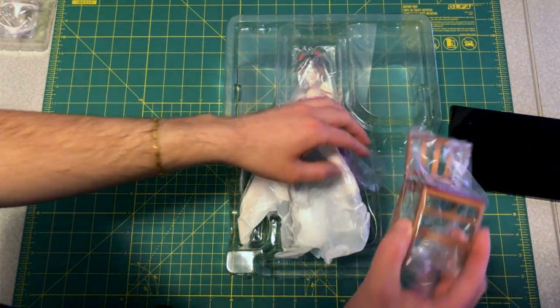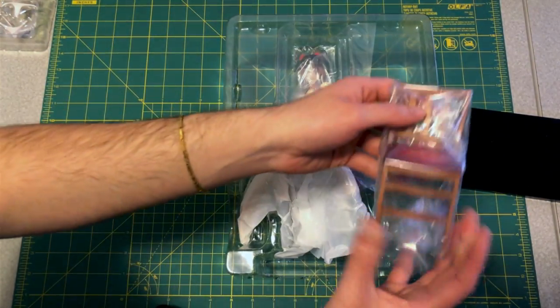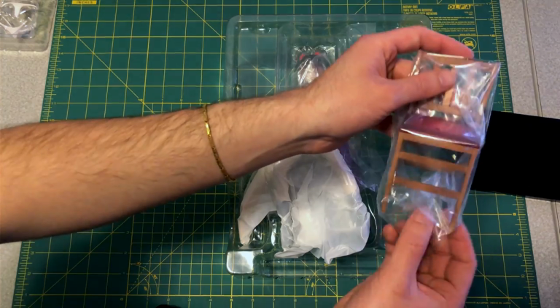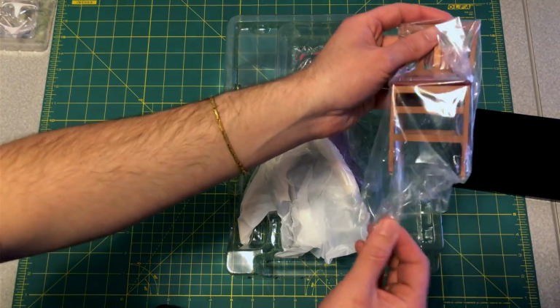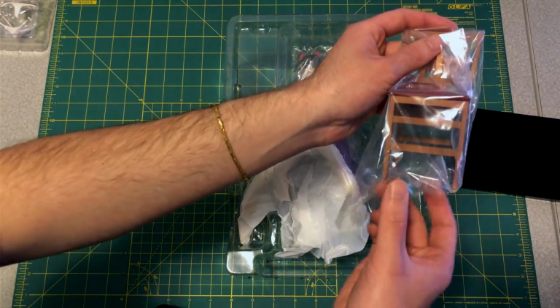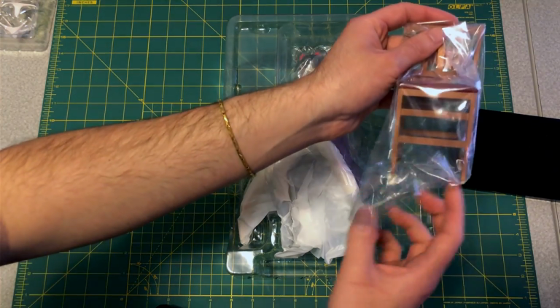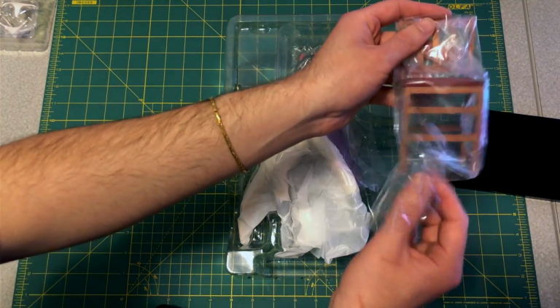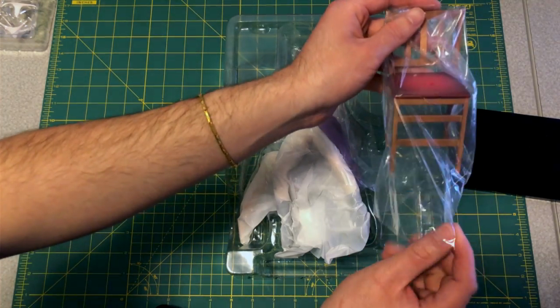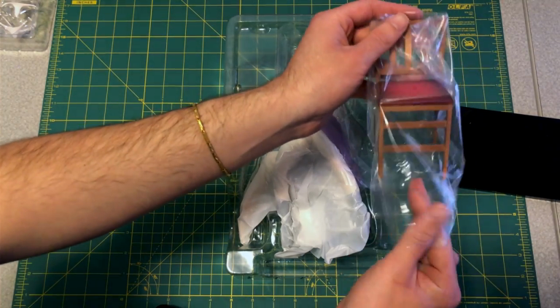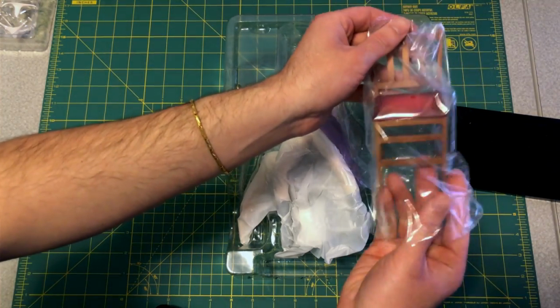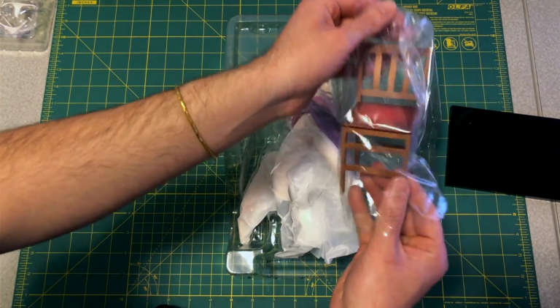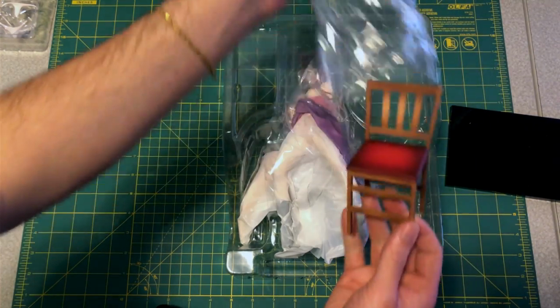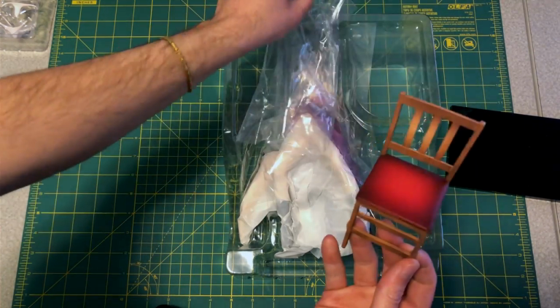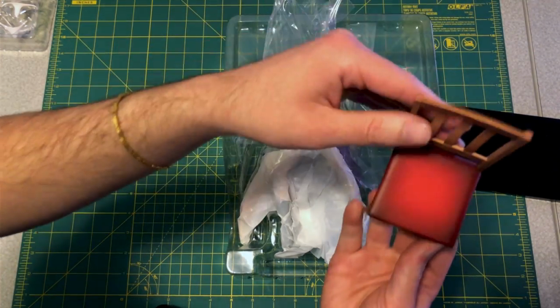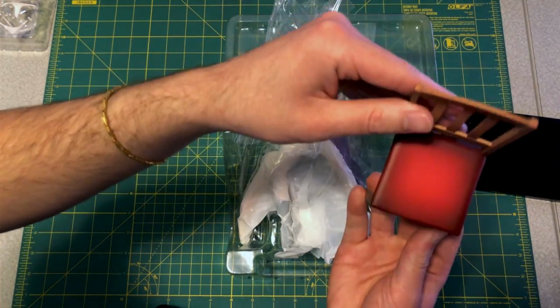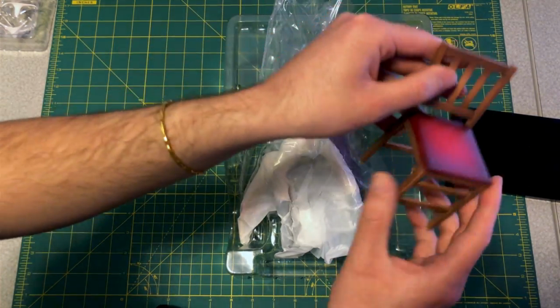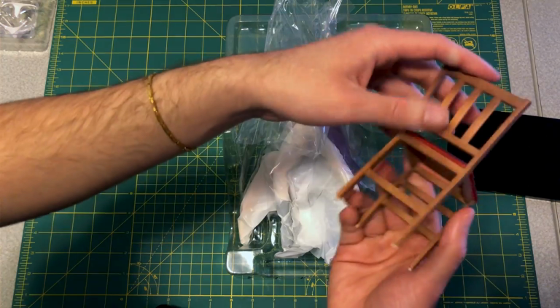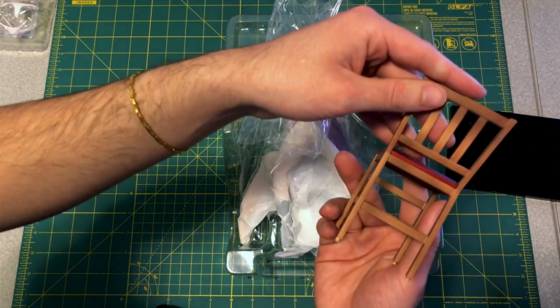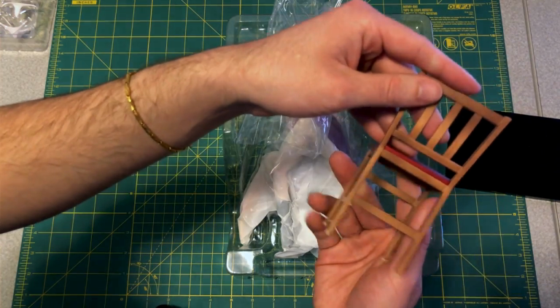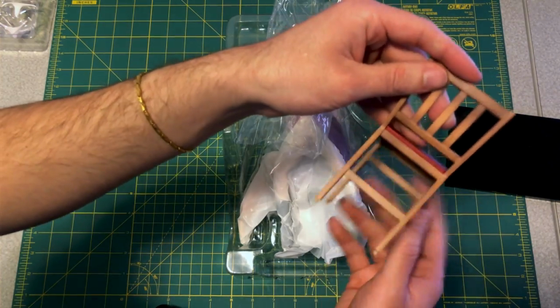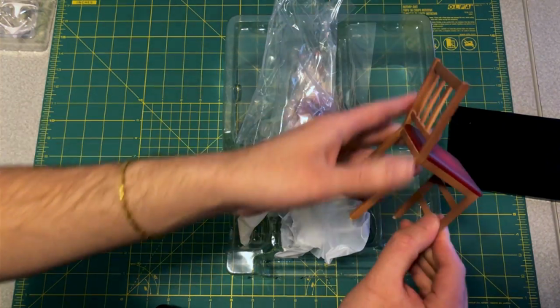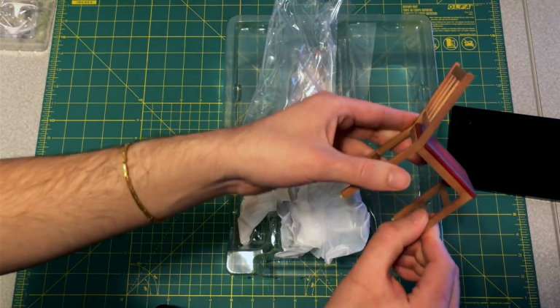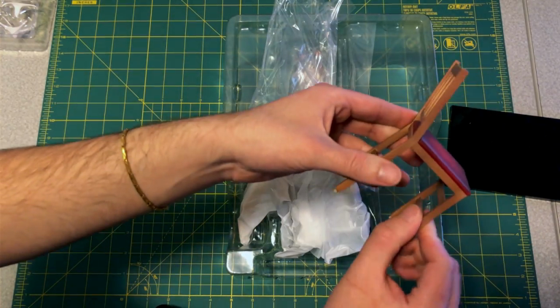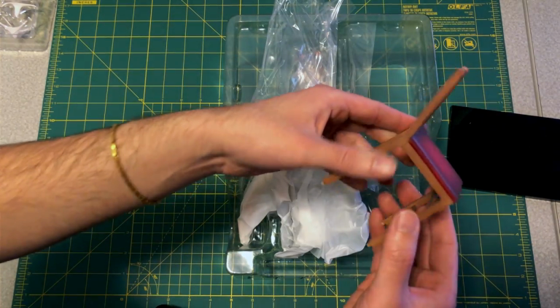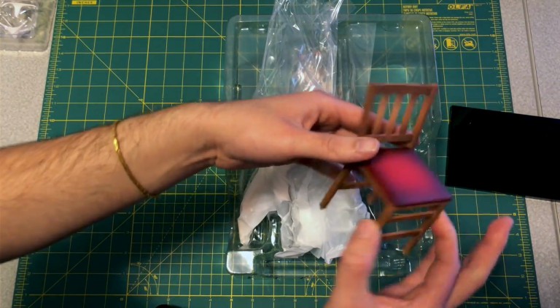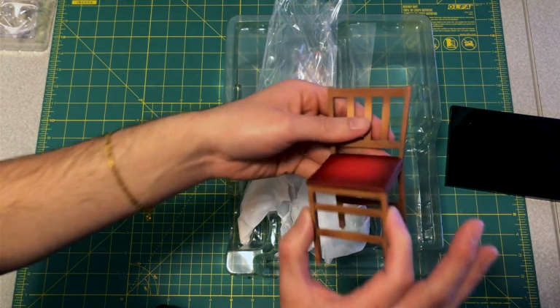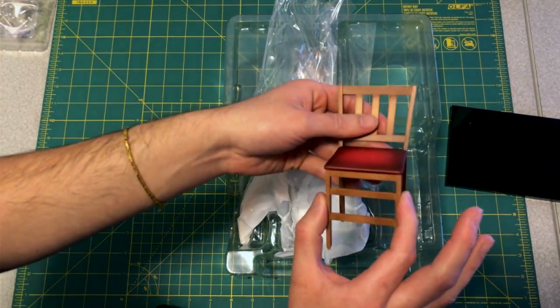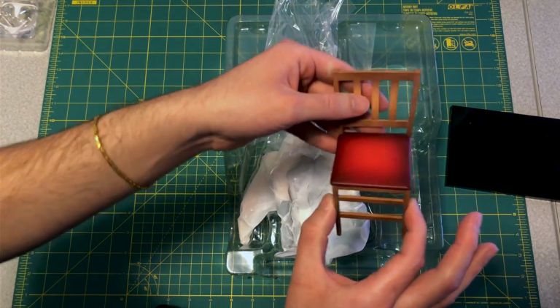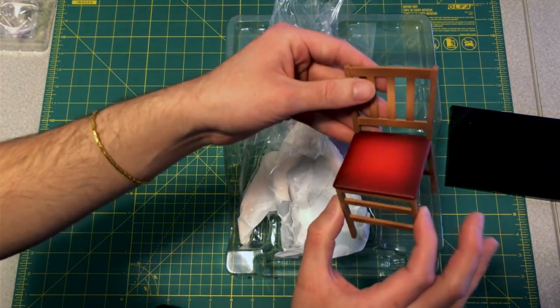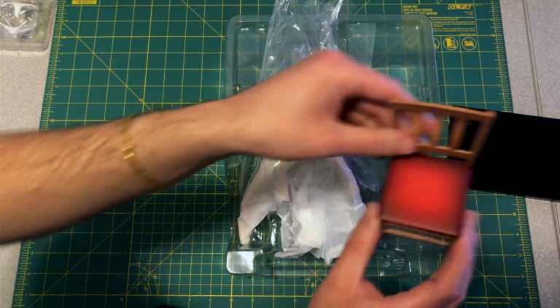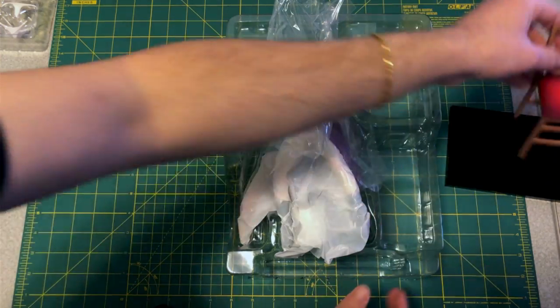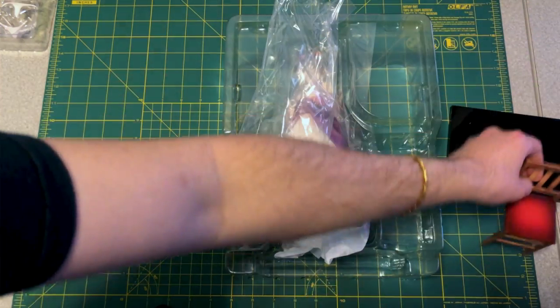Here's the chair — nice, lightweight. I'm kind of worried that this might break, so just be careful with this. You don't want that breaking.